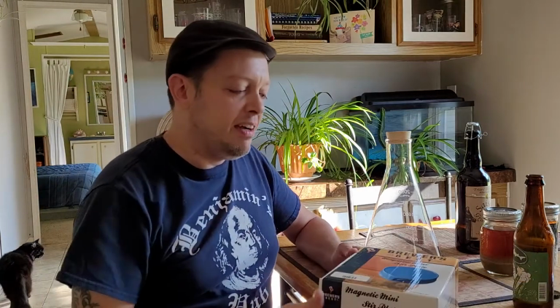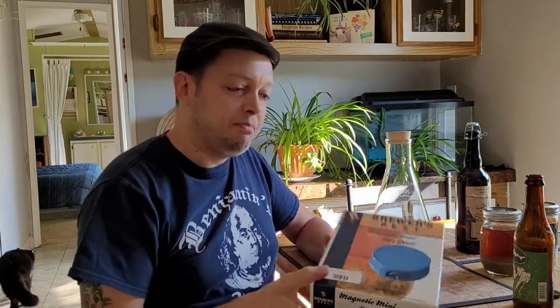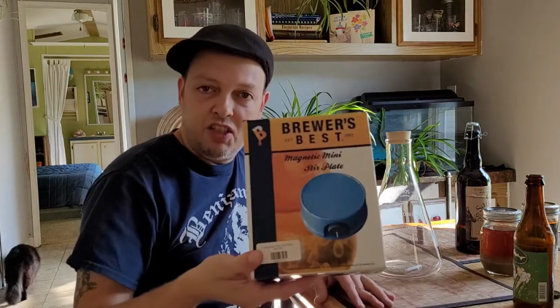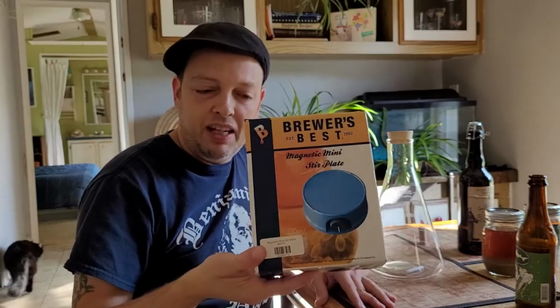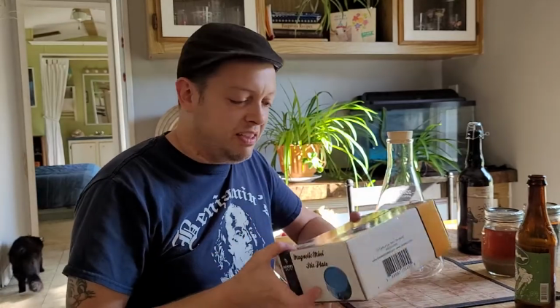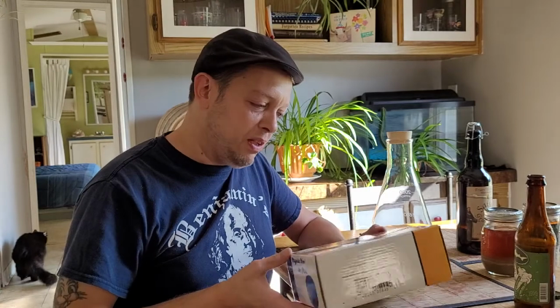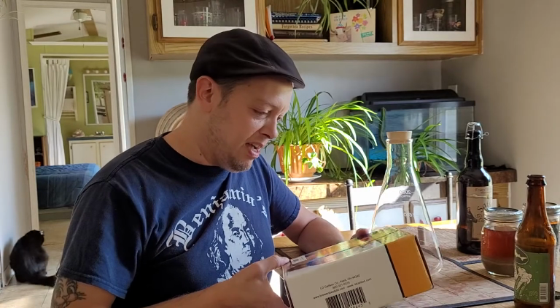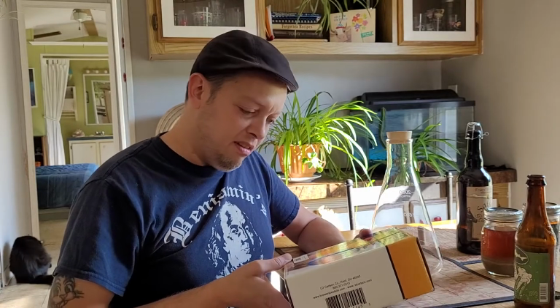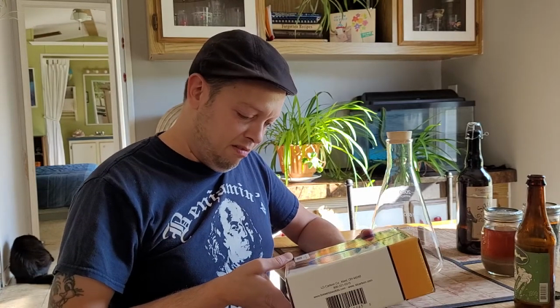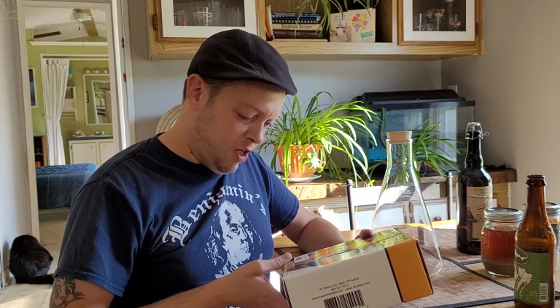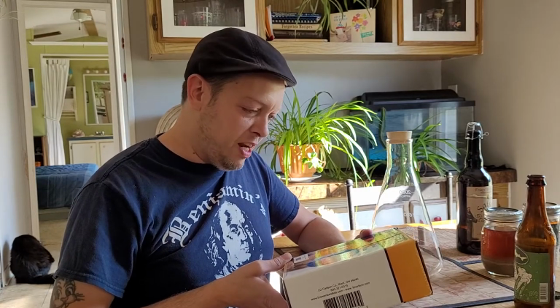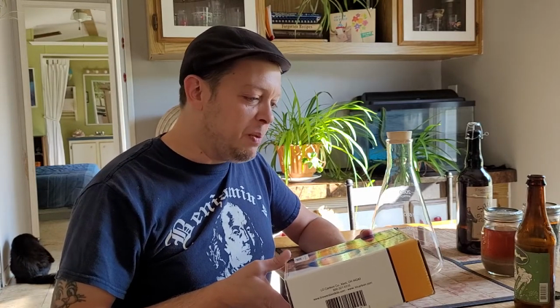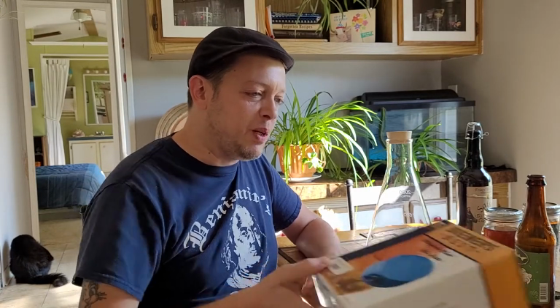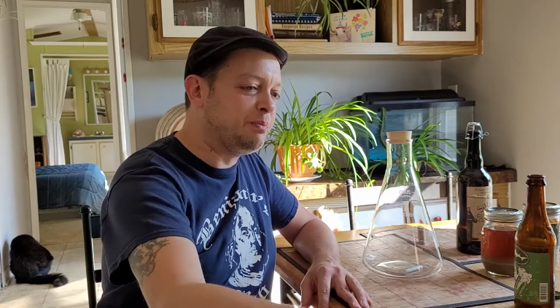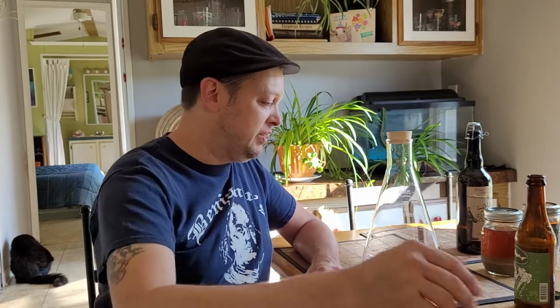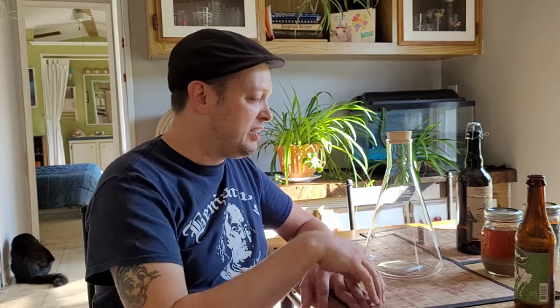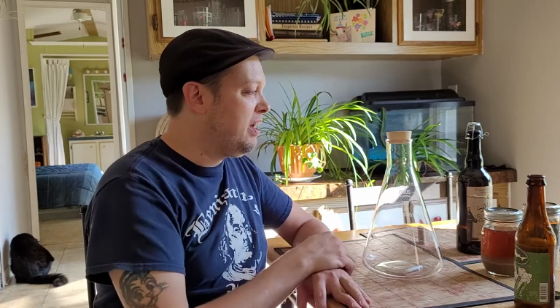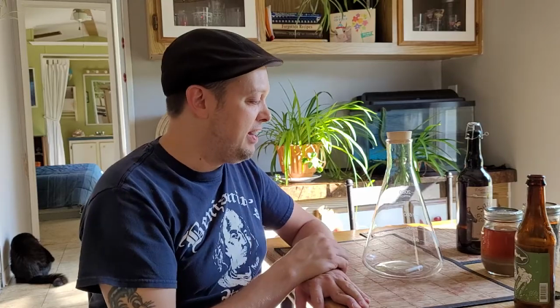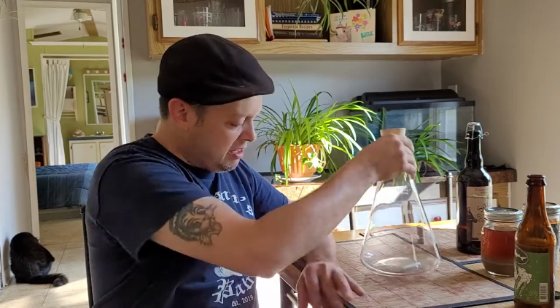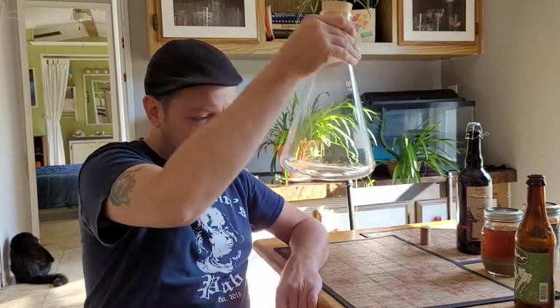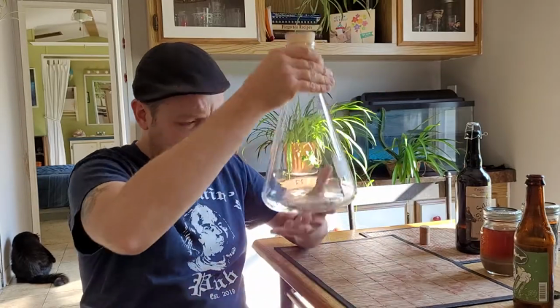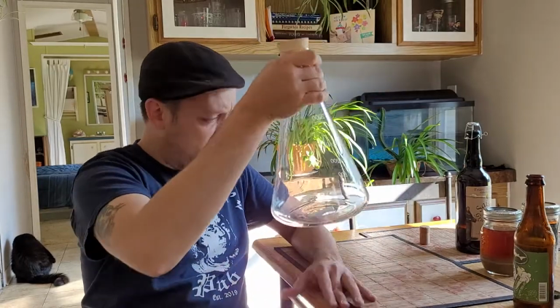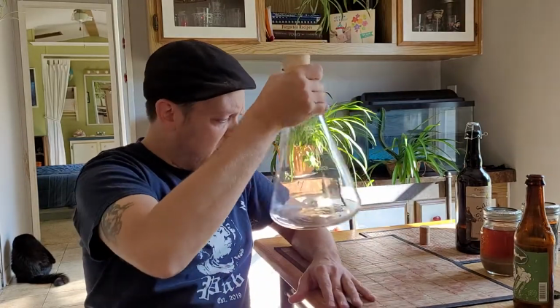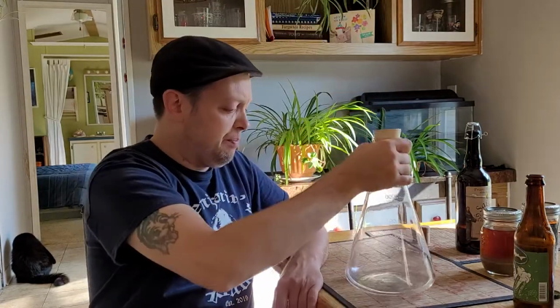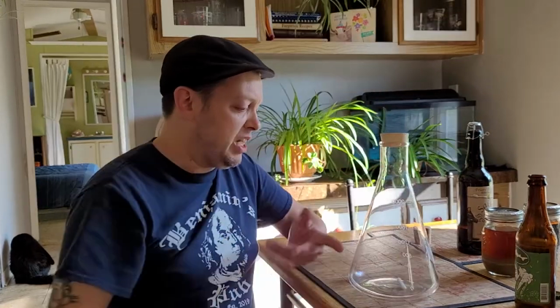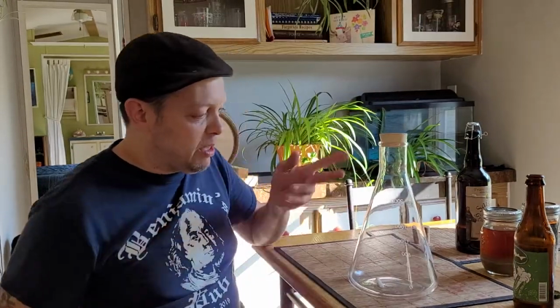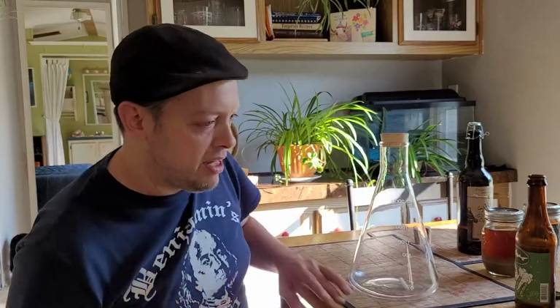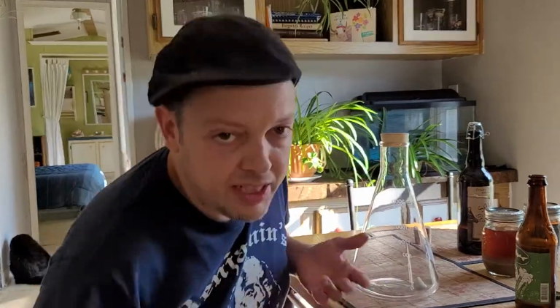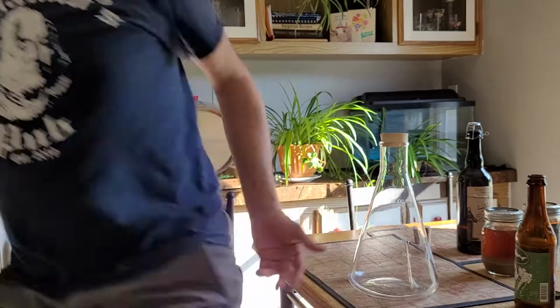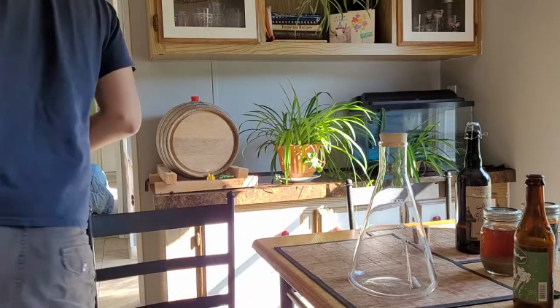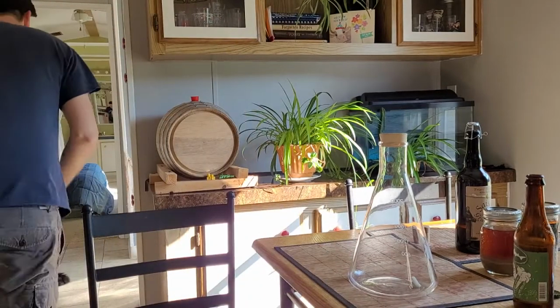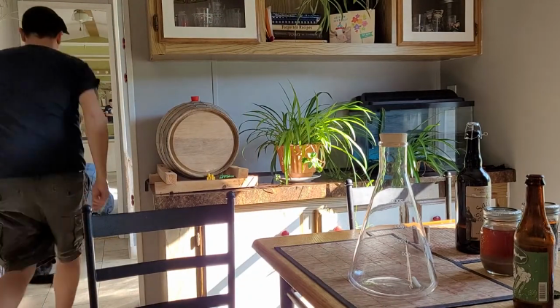I got this stir plate here - this thing will churn it up good. And this is my flask right here. I'm gonna spray it up with some Star San. This is a cleaner - there's no harsh chemicals in it, it's all natural.